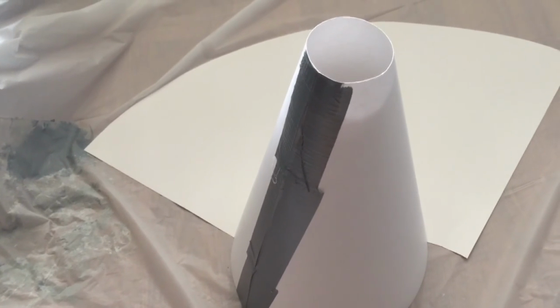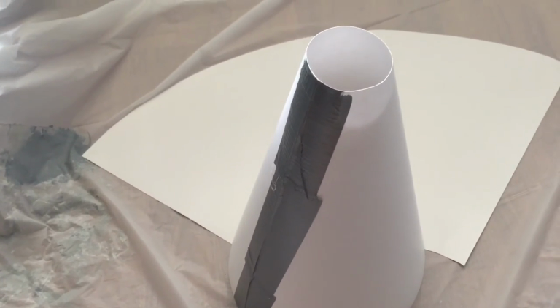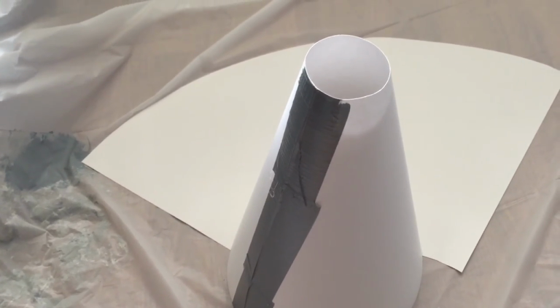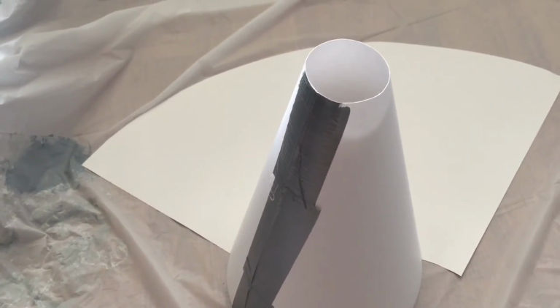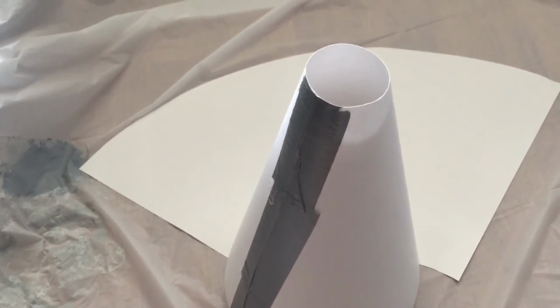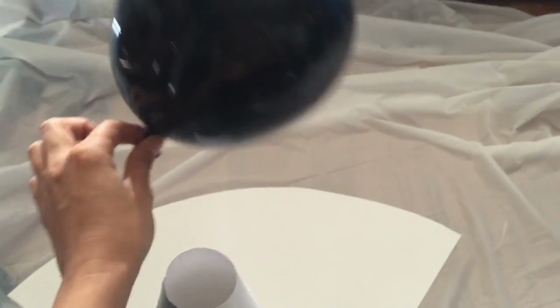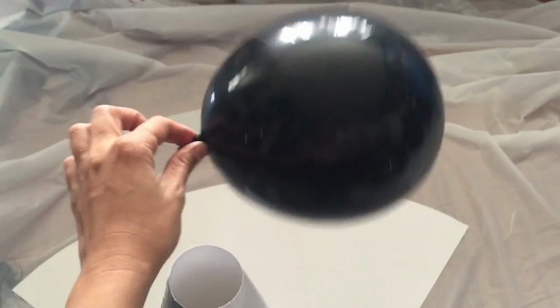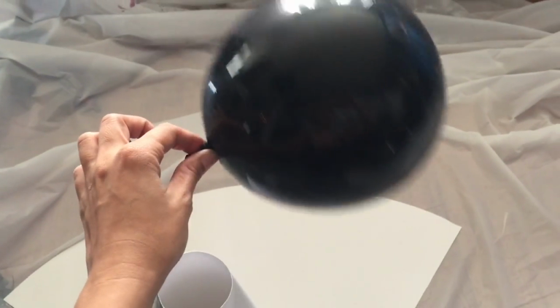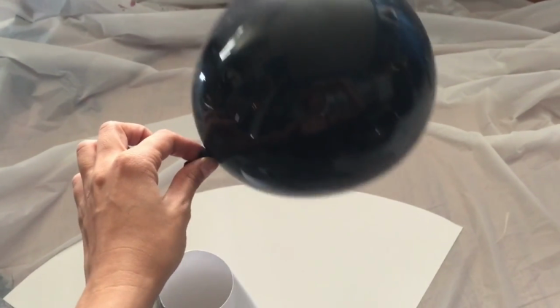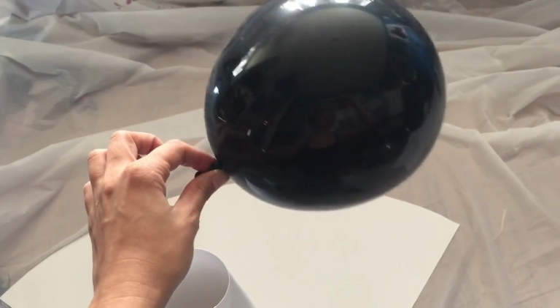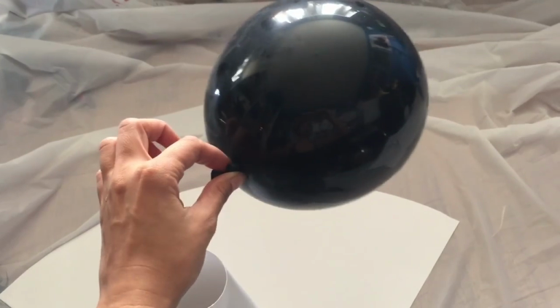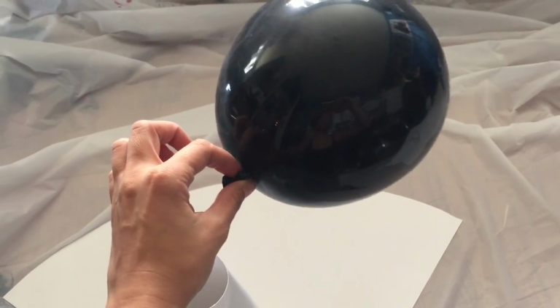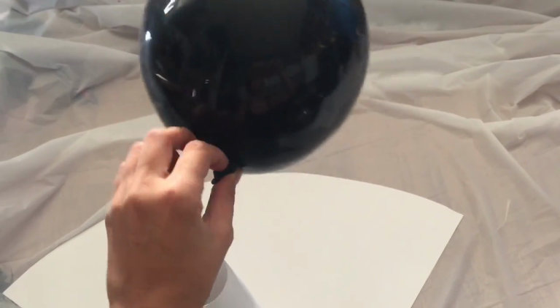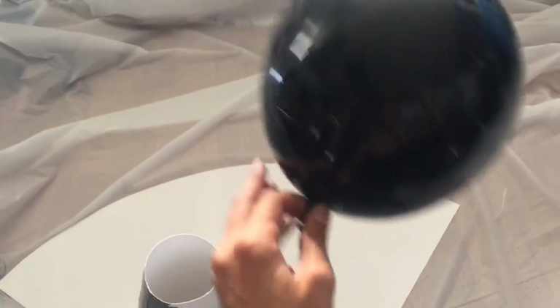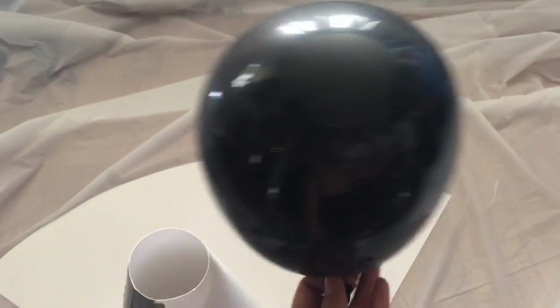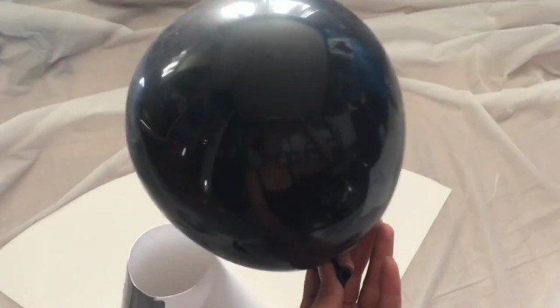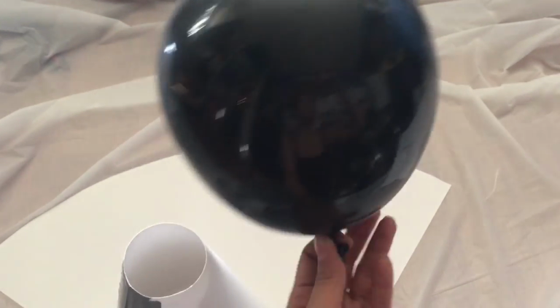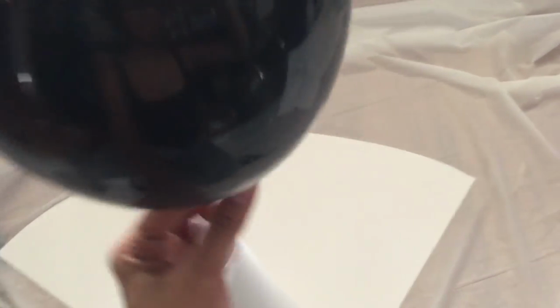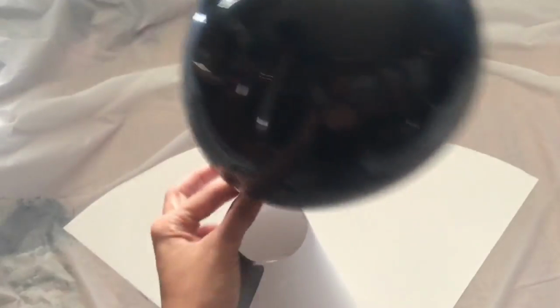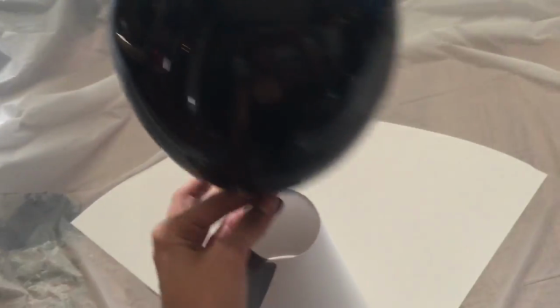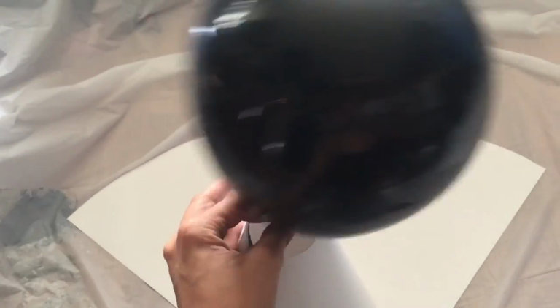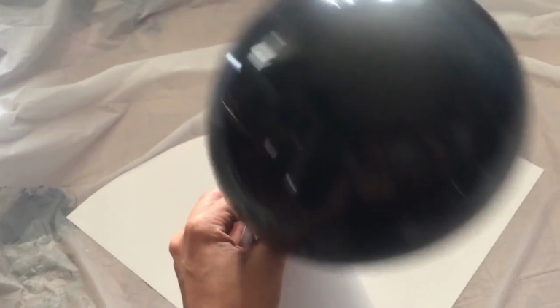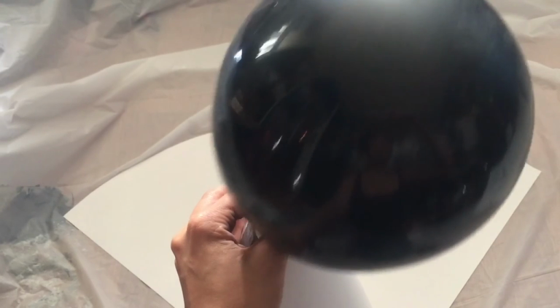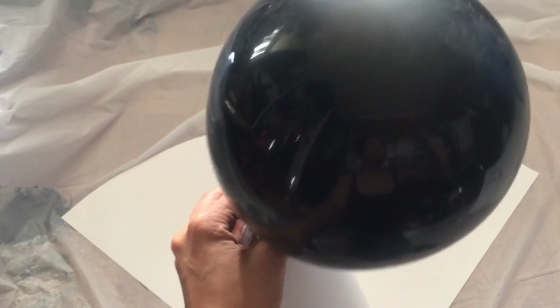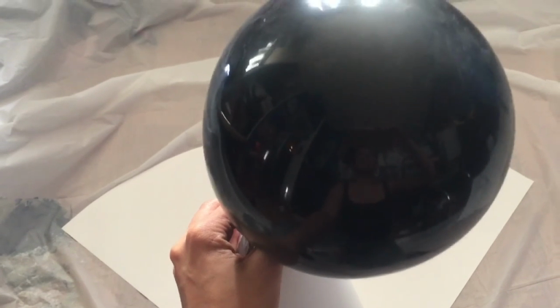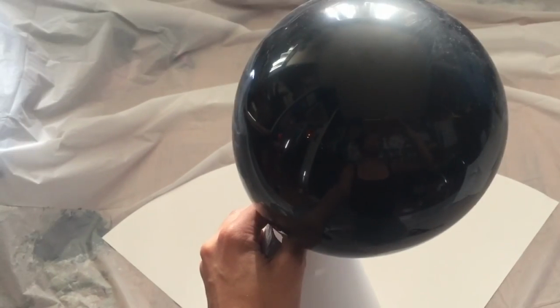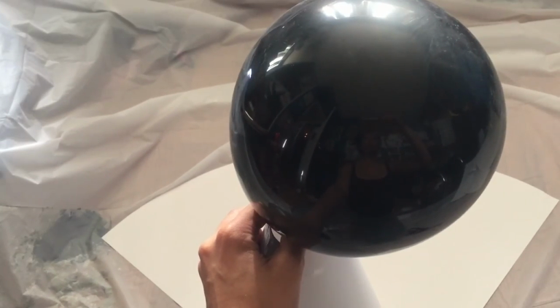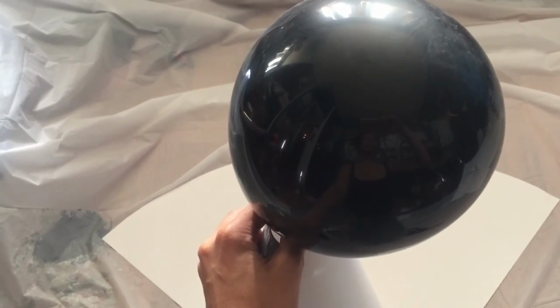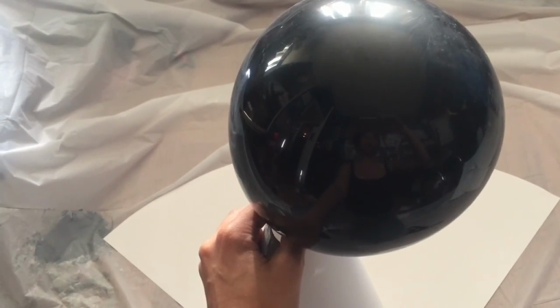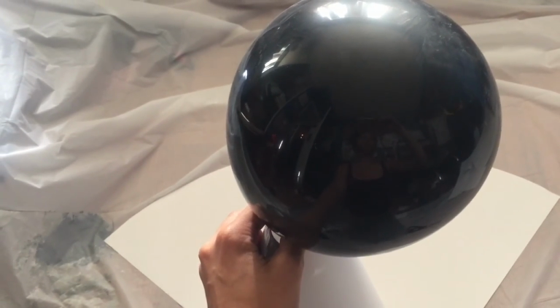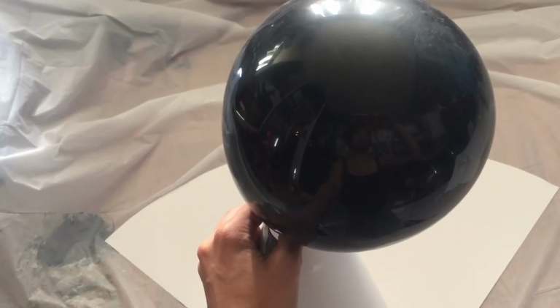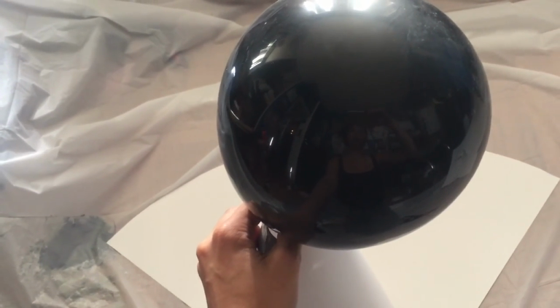And what are we going to use for the orb up top? A balloon! You remember paper mache-ing balloons in elementary school, don't you? We're just going to set that right in there and duct tape it down, and it will be all ready to be cast in Celluclay.